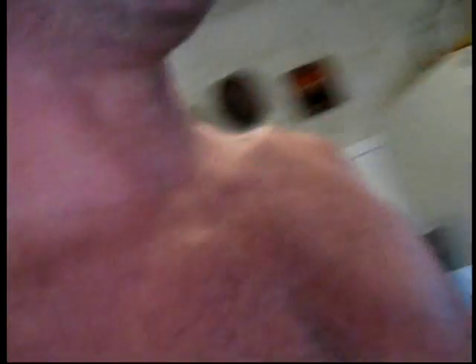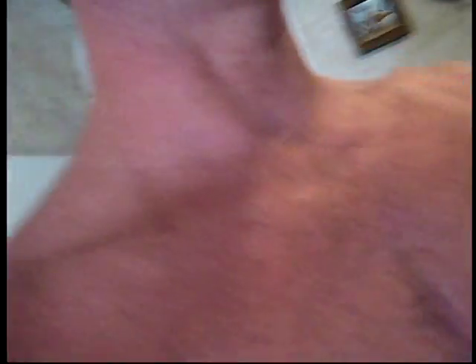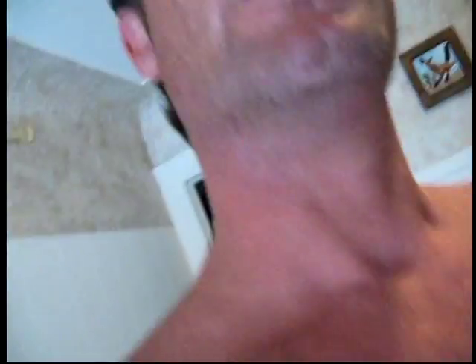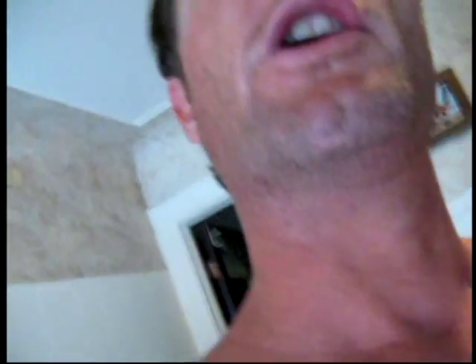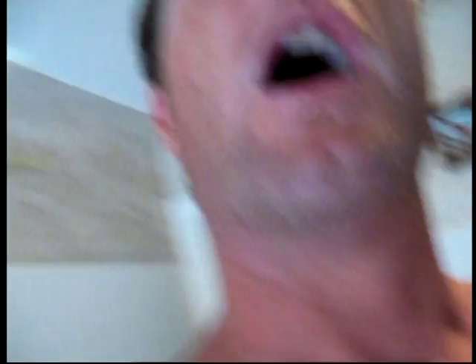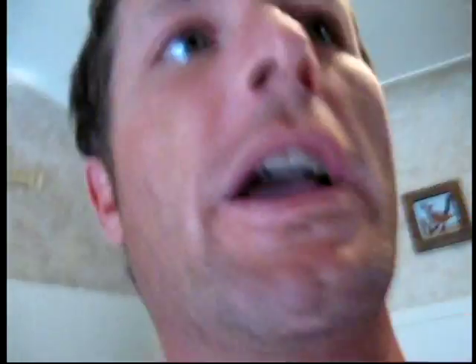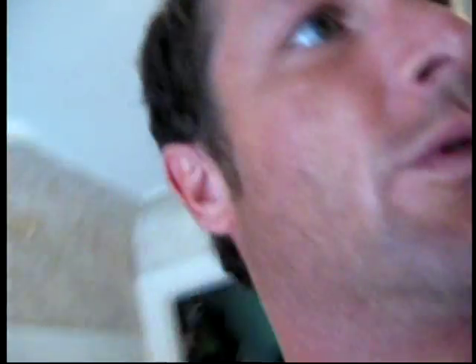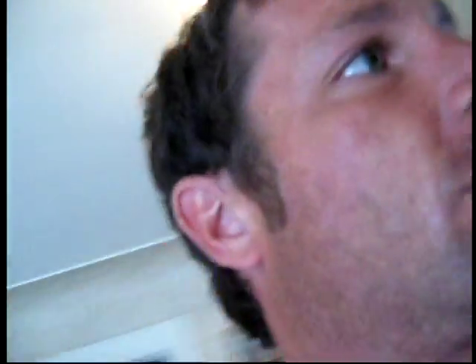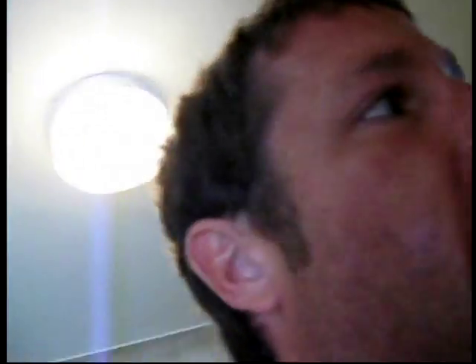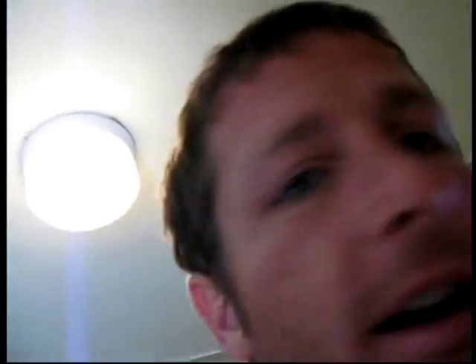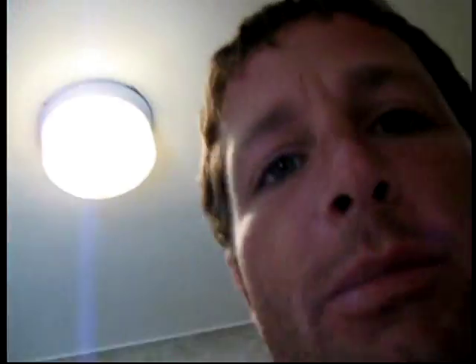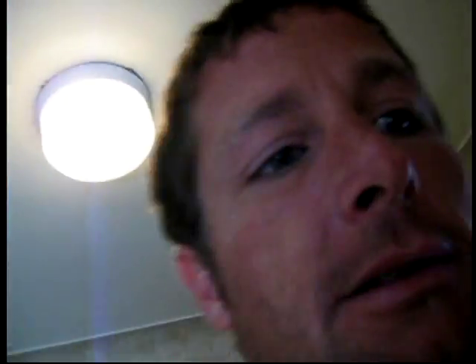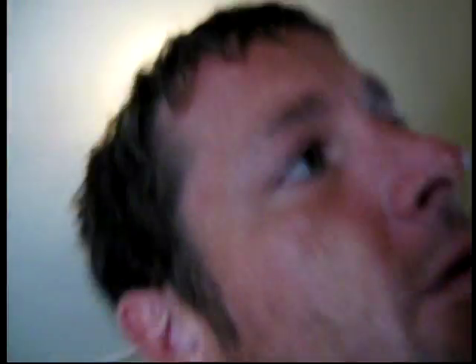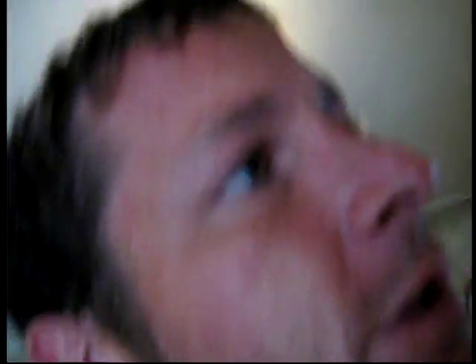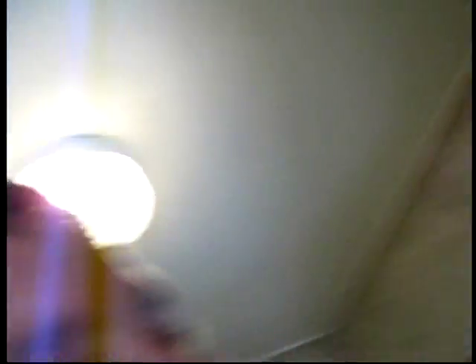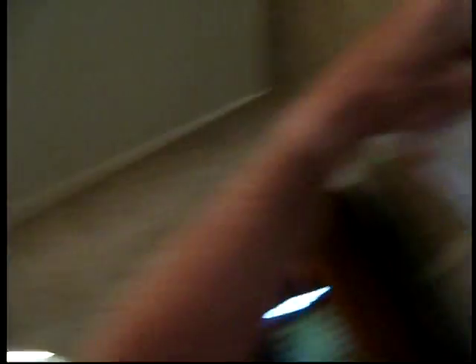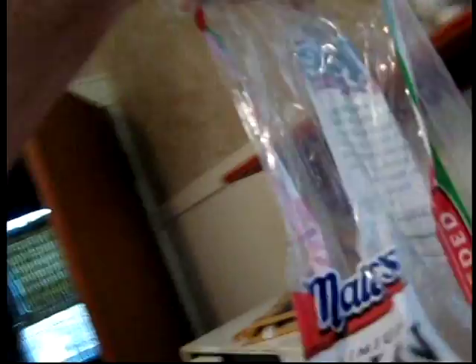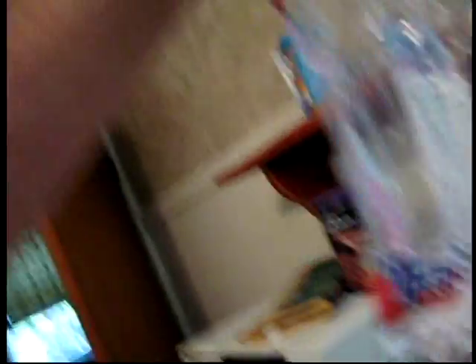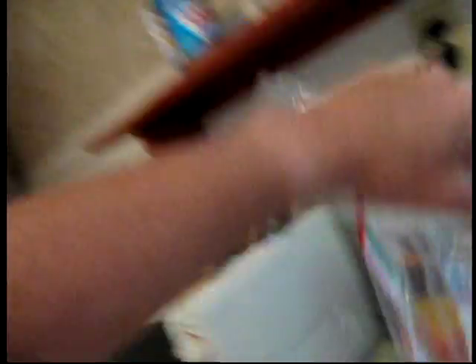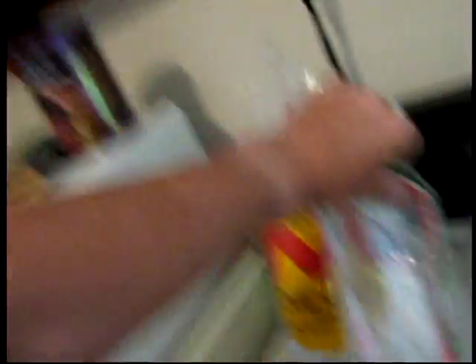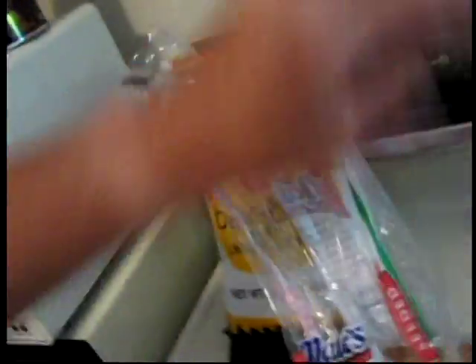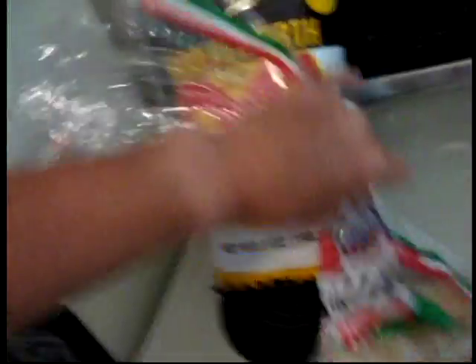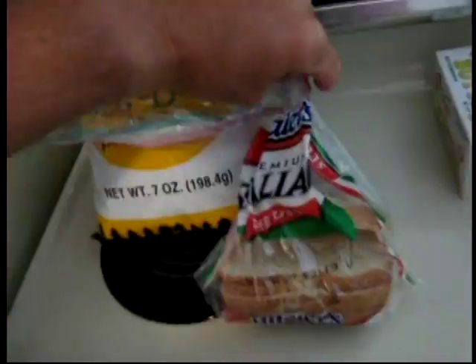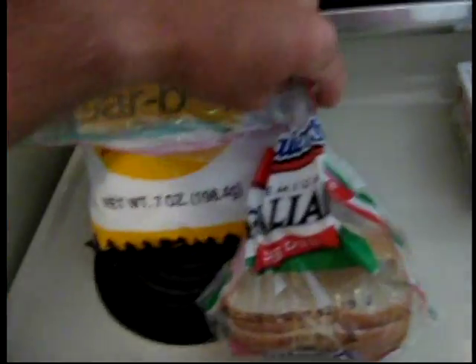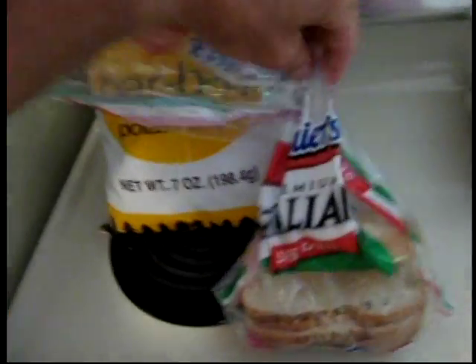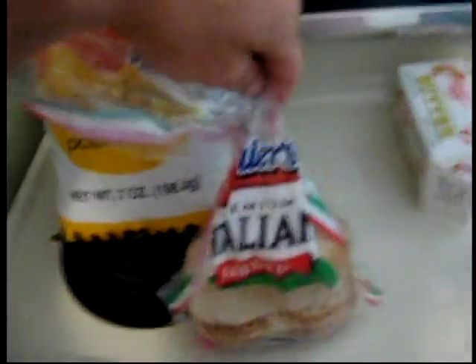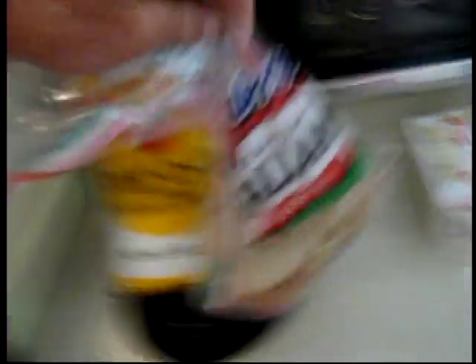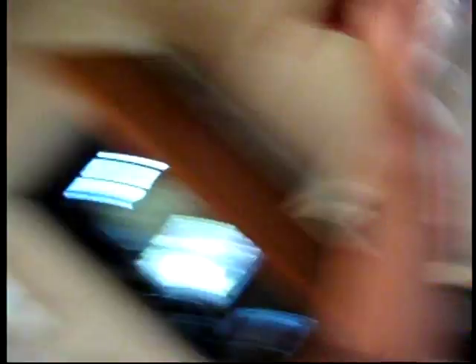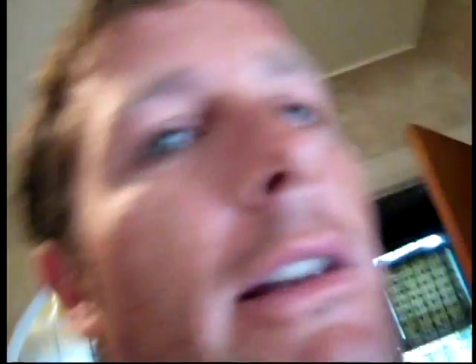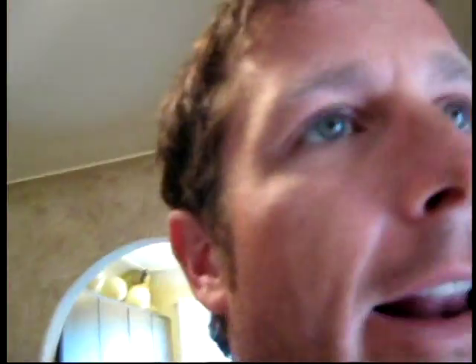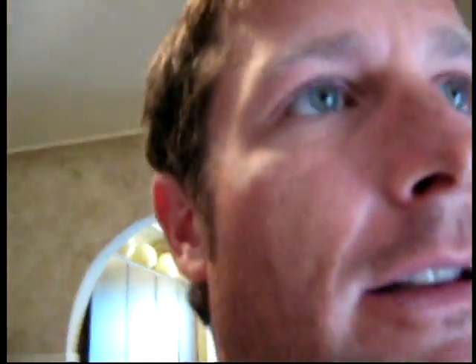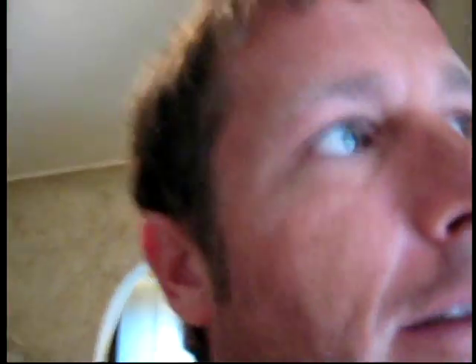And then I use this kind of bread — Myers Premium Italian with the seeds. I like the seeds.